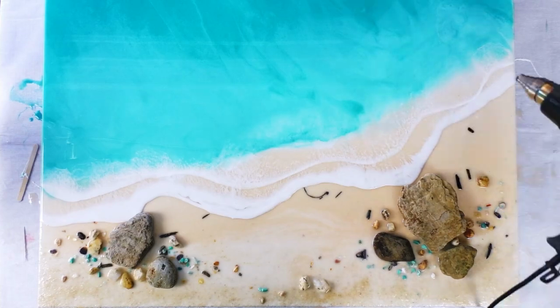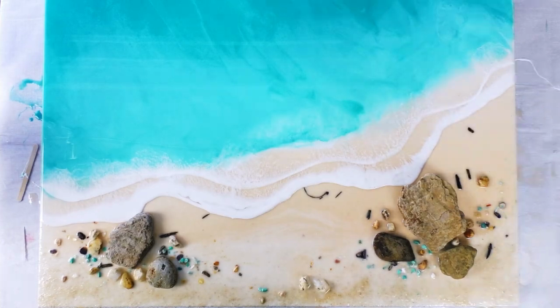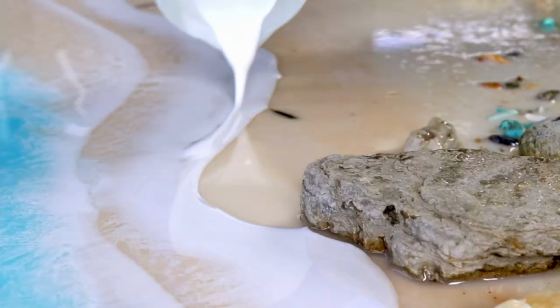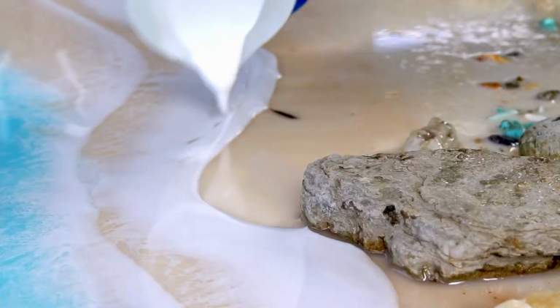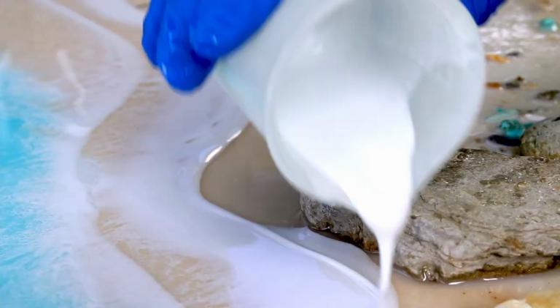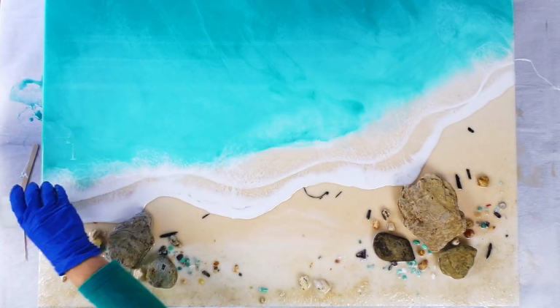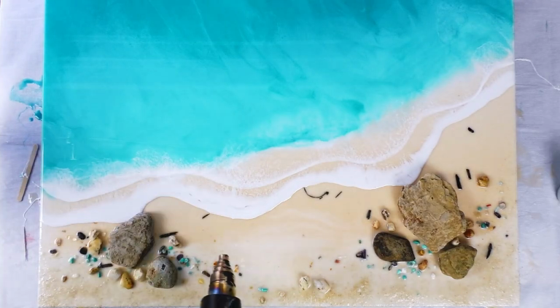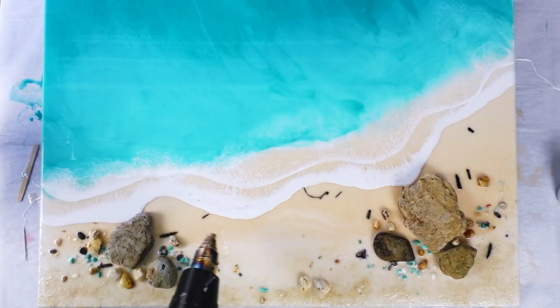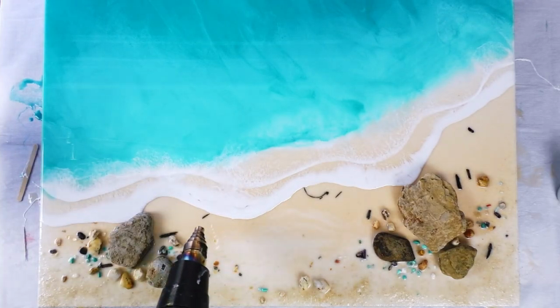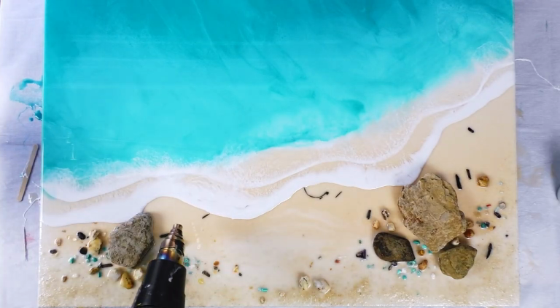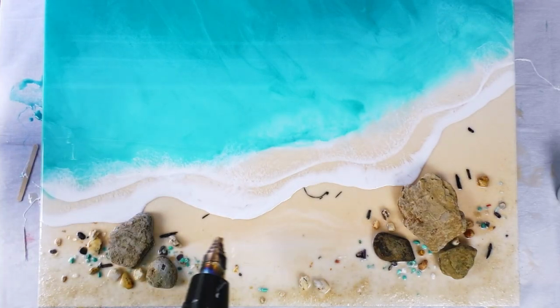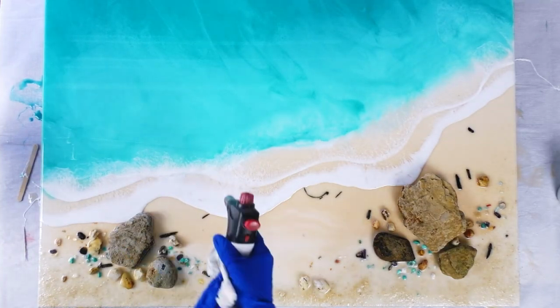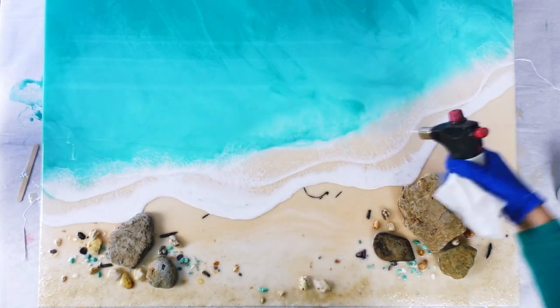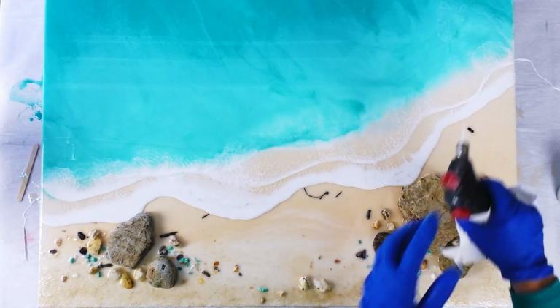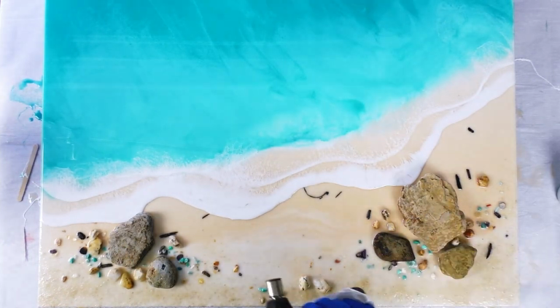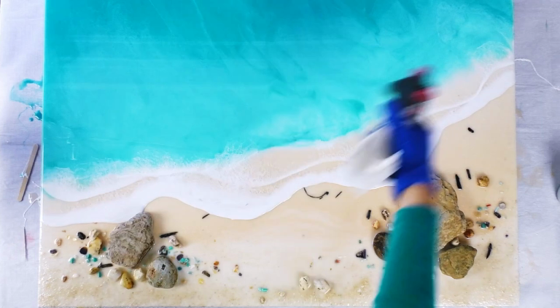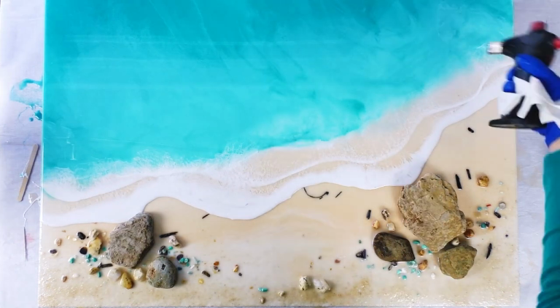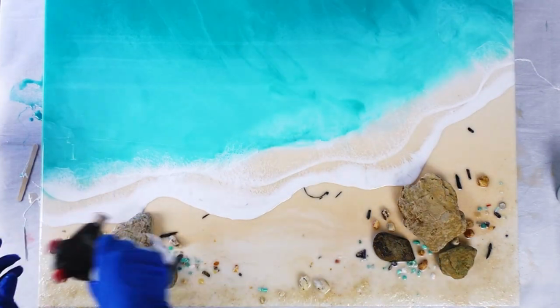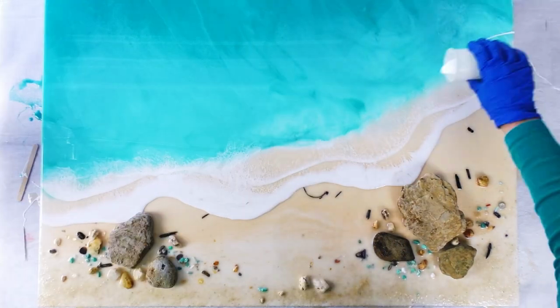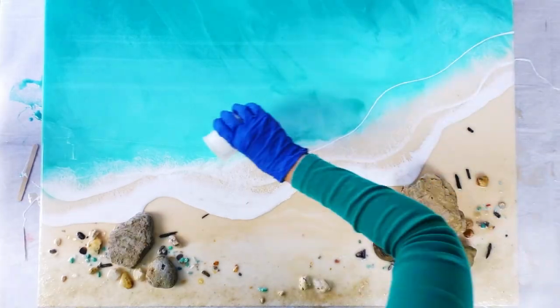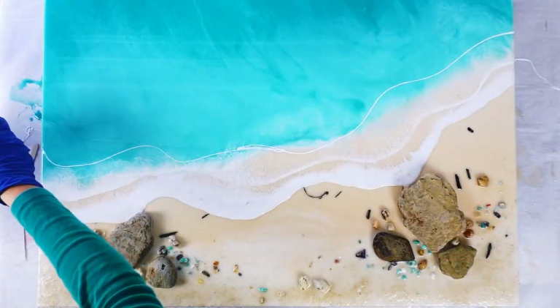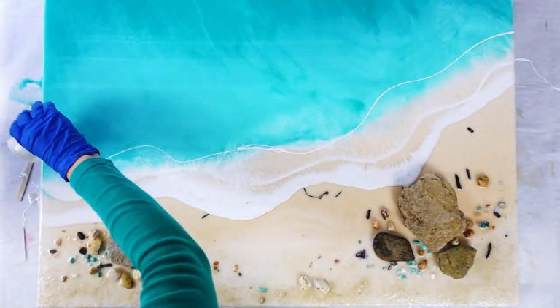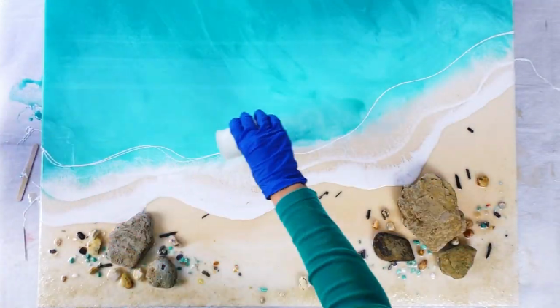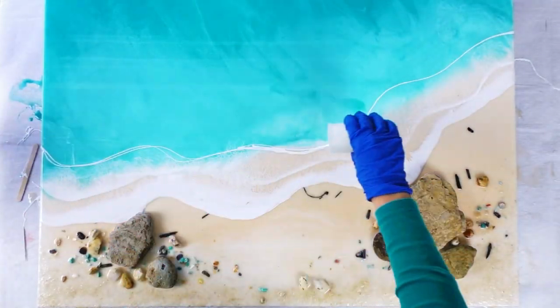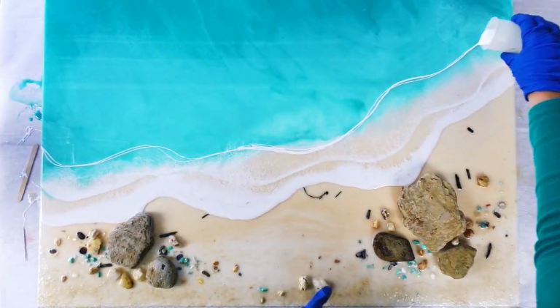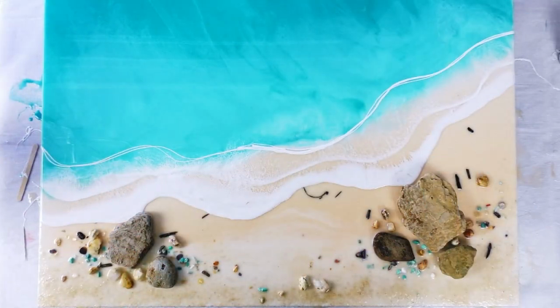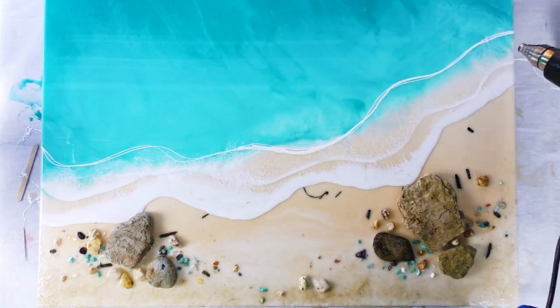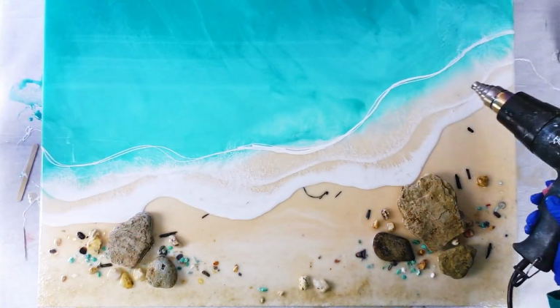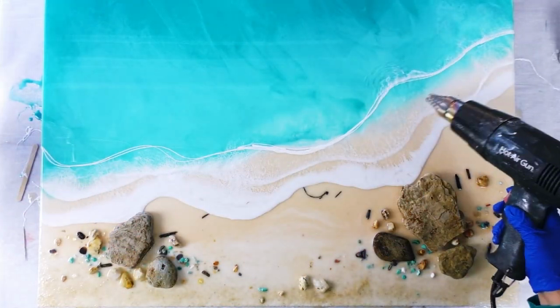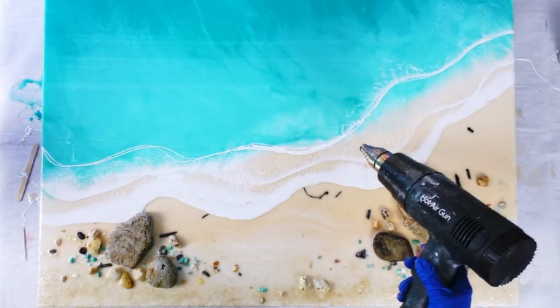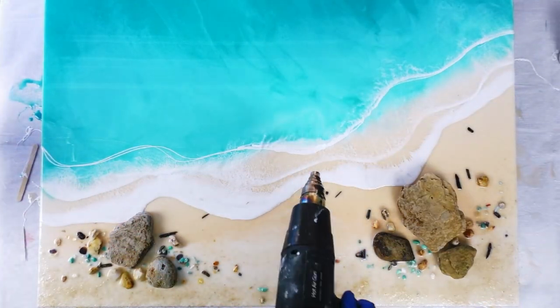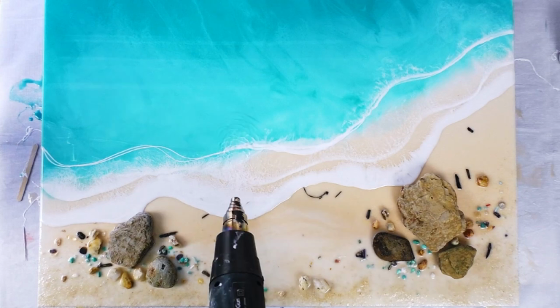My resin's pretty thick so I've got my heat gun on high to push that out. I then pass over it with a blow torch because it's the heat that really activates that lacing. The white I'm using today is from Archery Creations and it's called Iceland White.